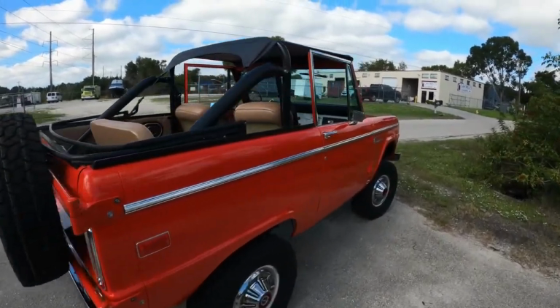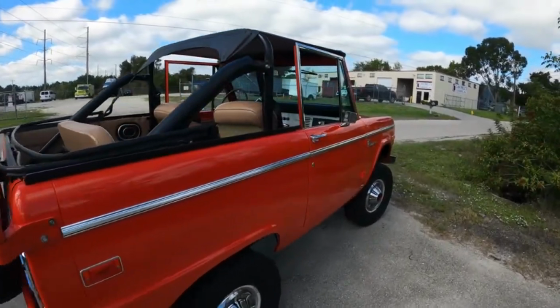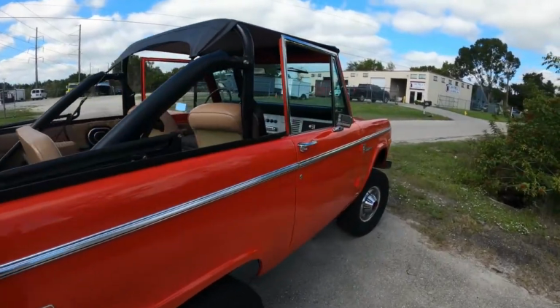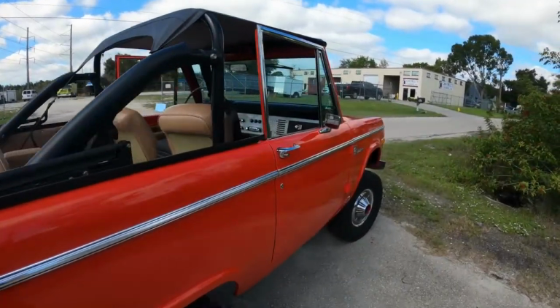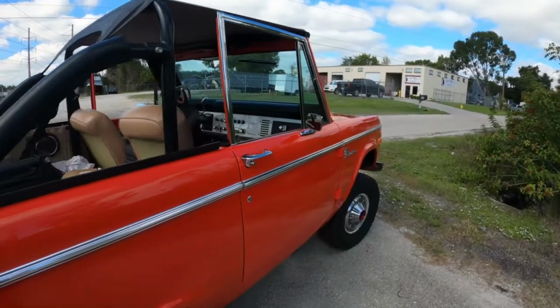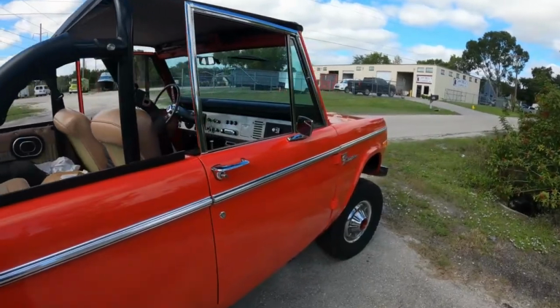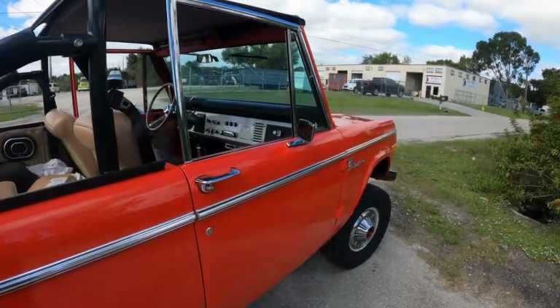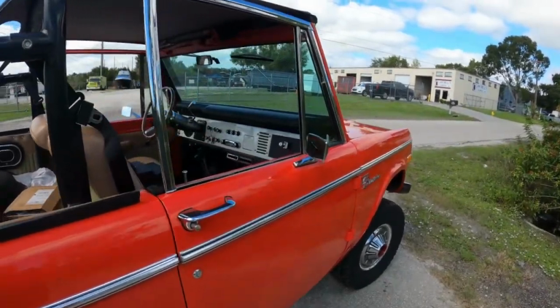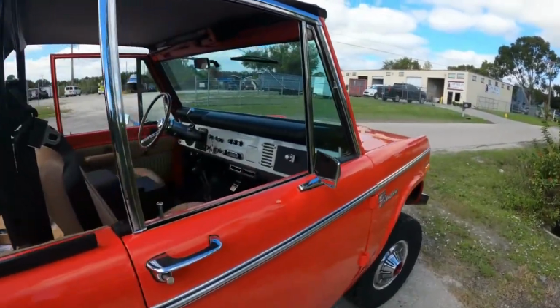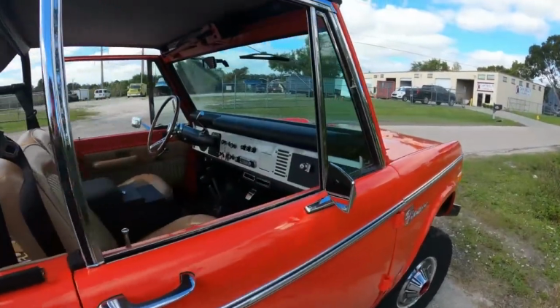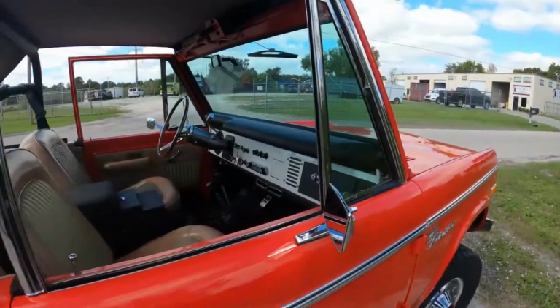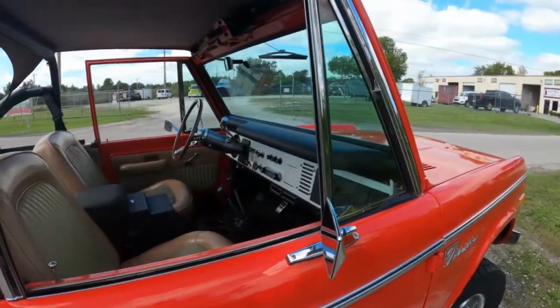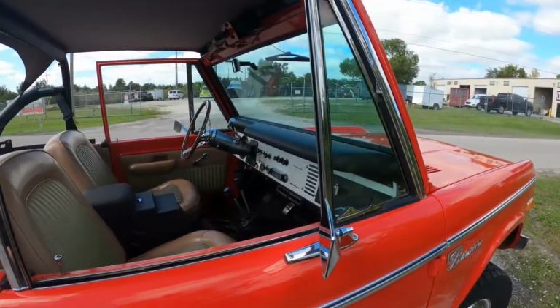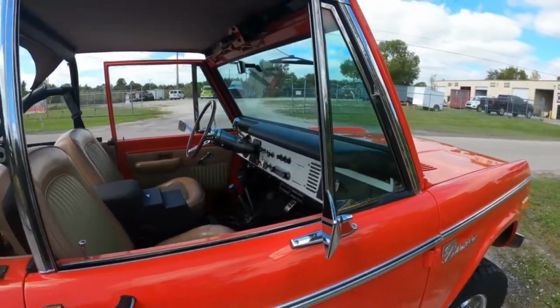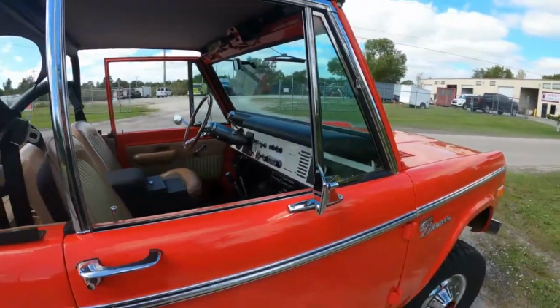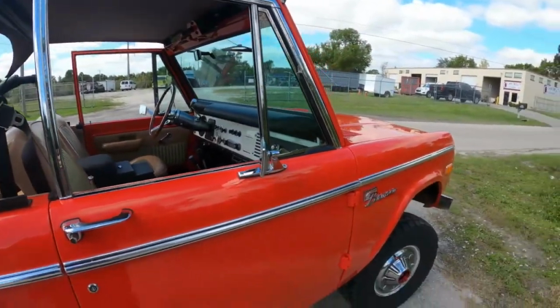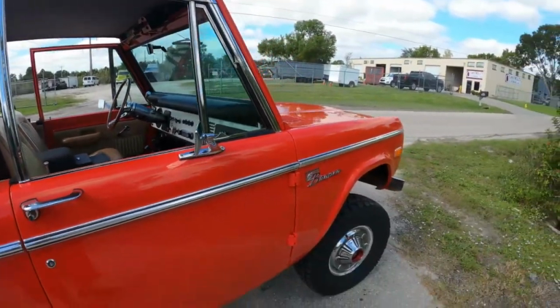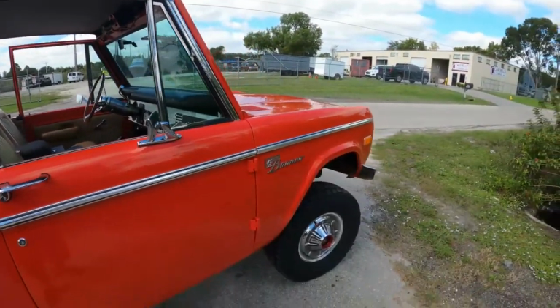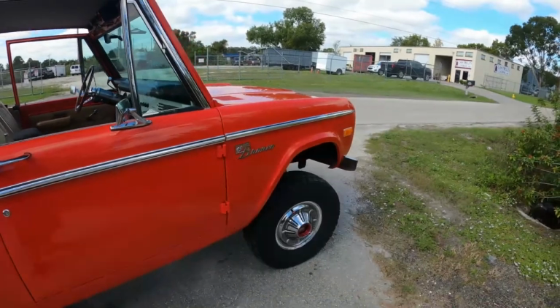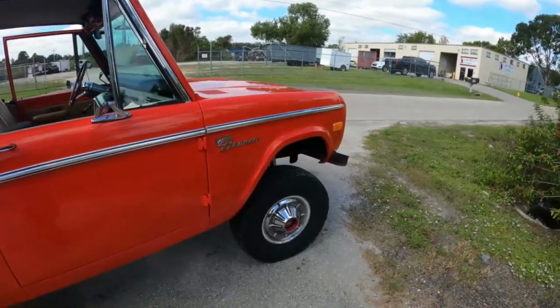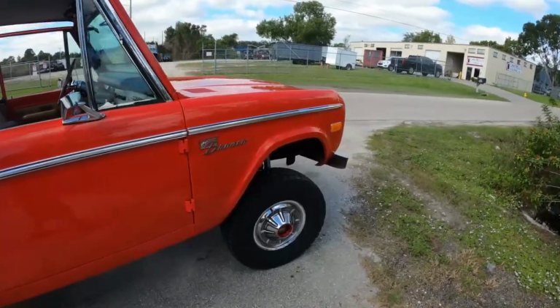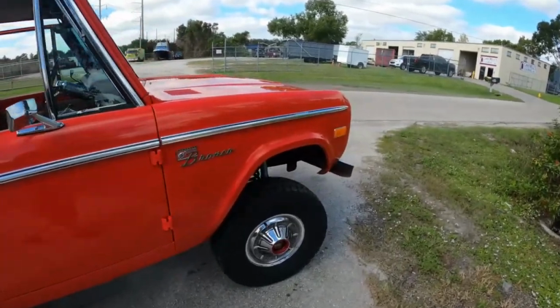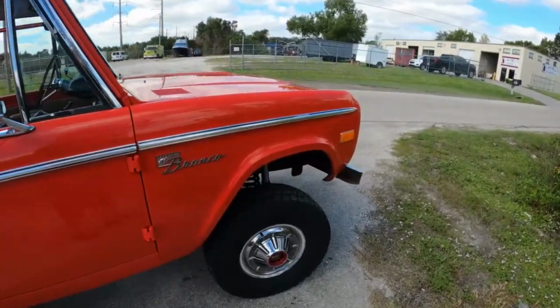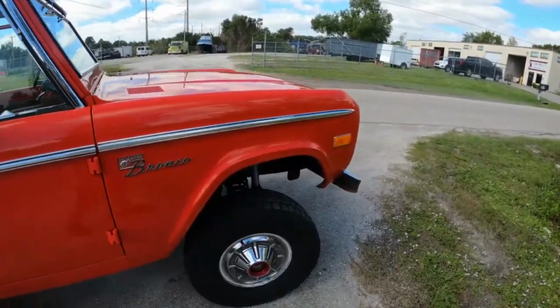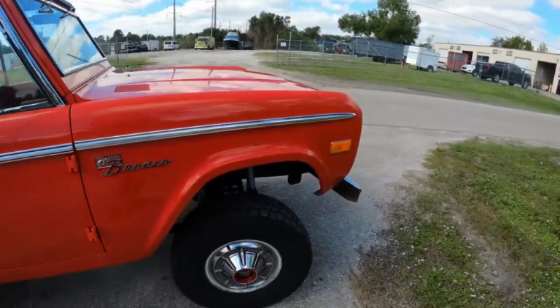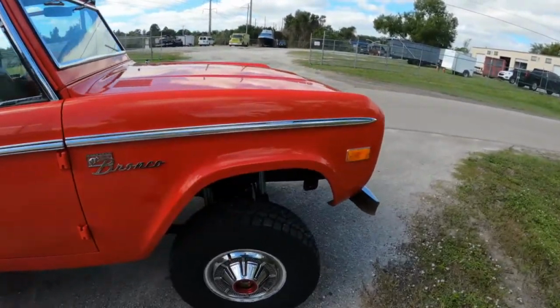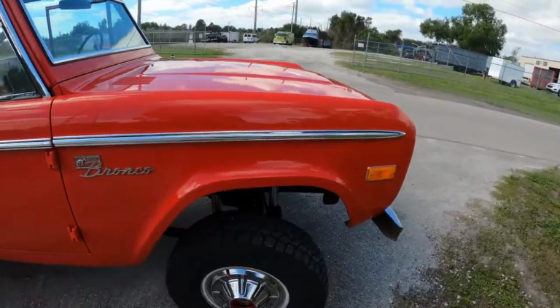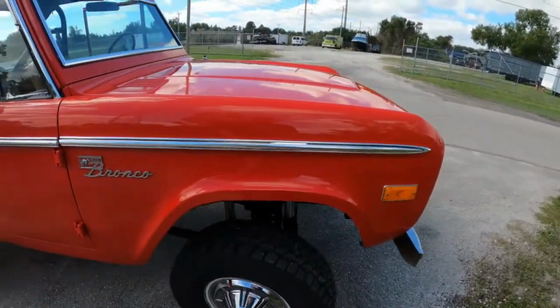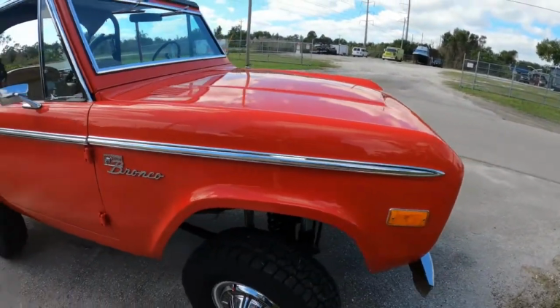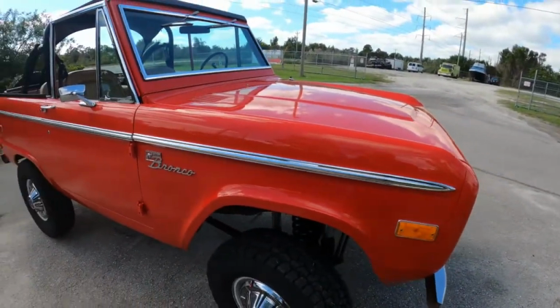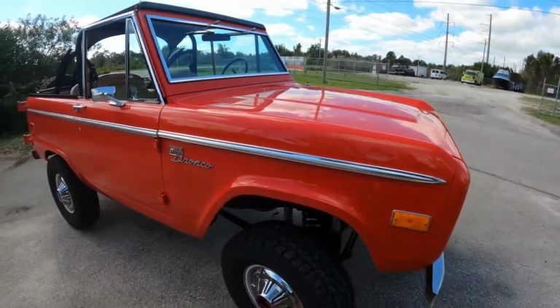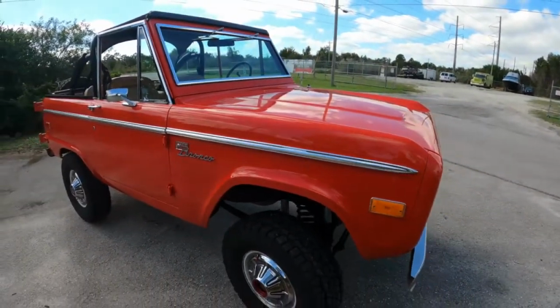Nothing crazy power-wise — a stock Gen 3 Coyote with a six-speed automatic. I think it turned out really well. I think Craig's gonna be very happy with this truck, guys.